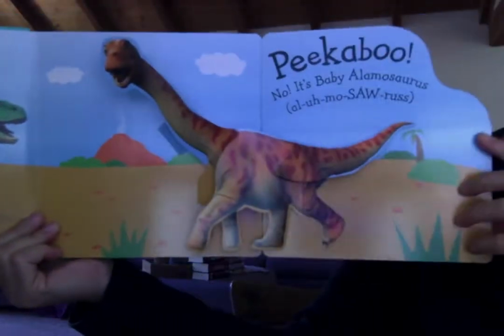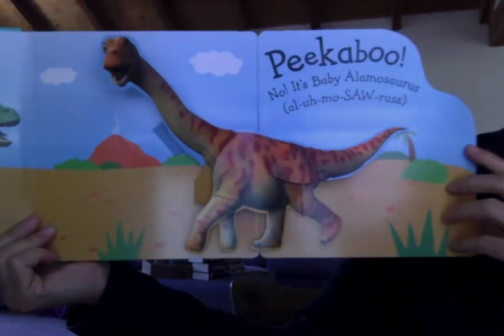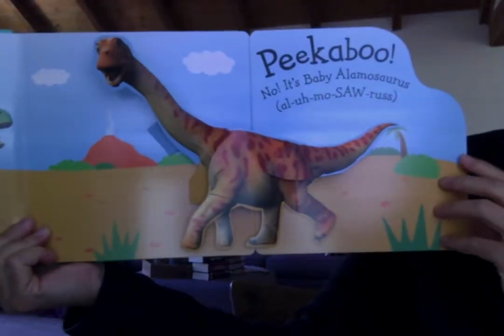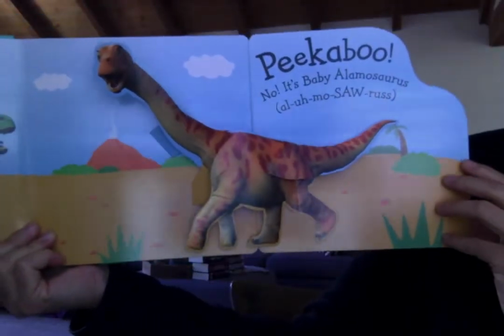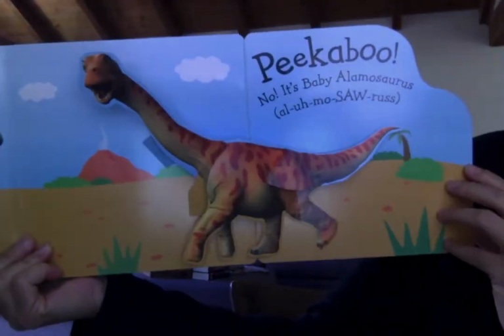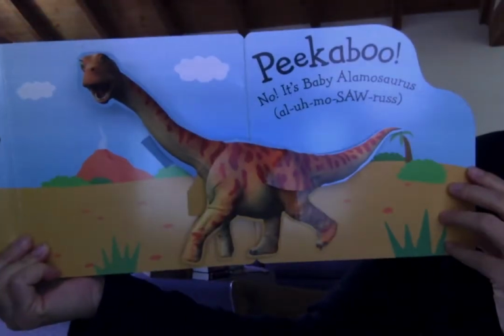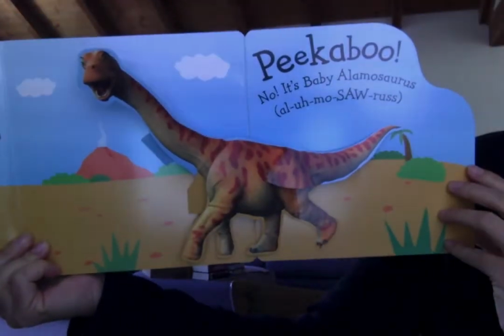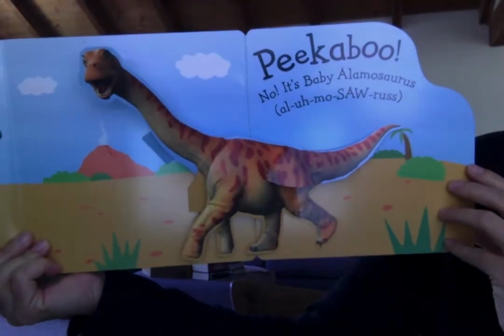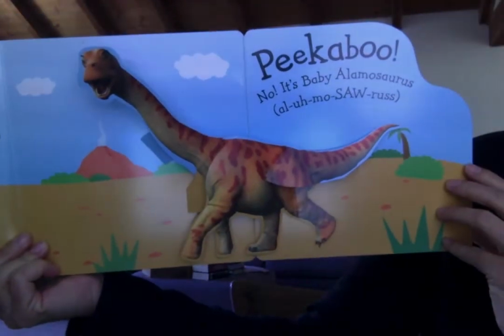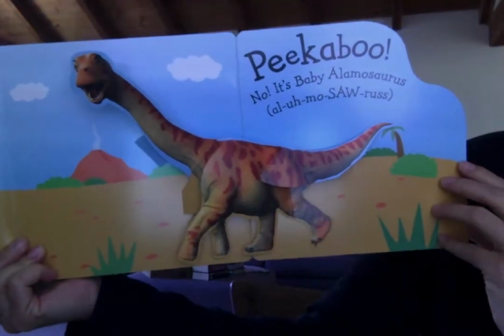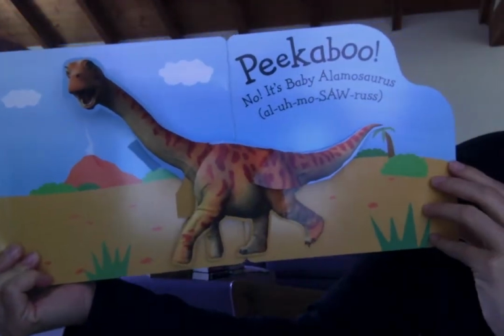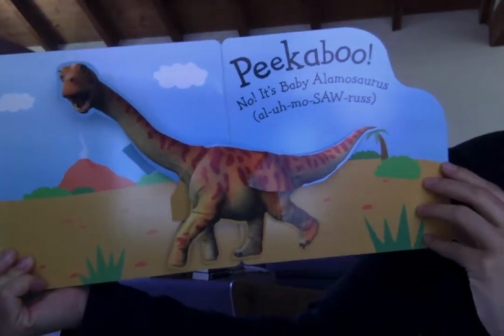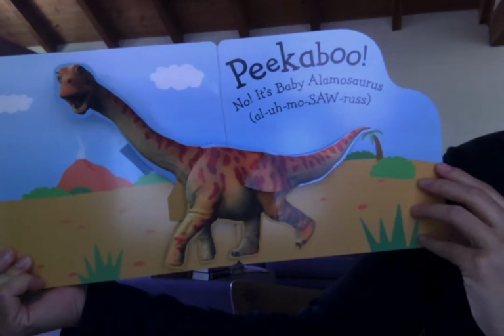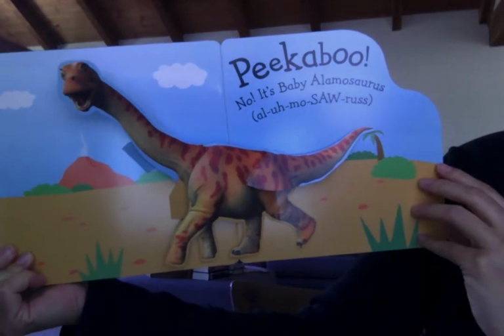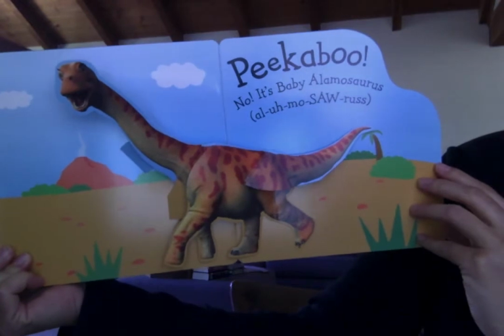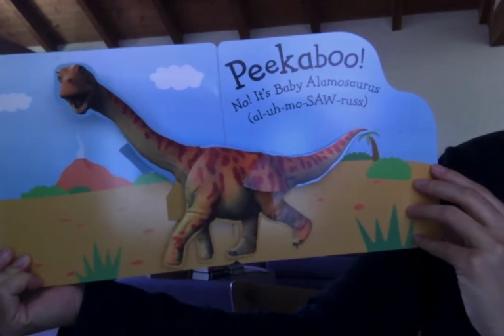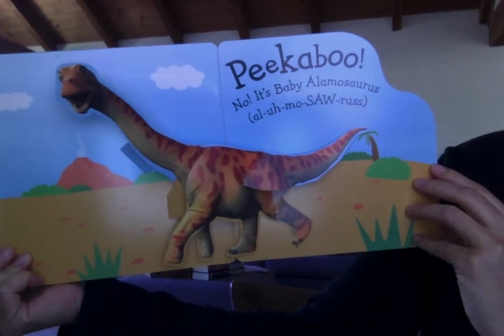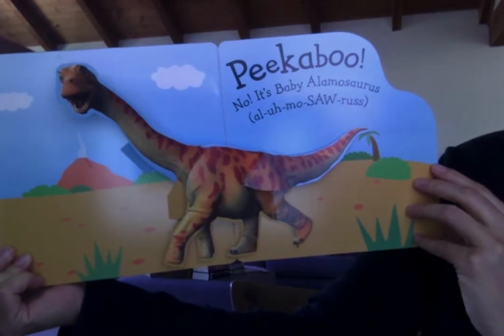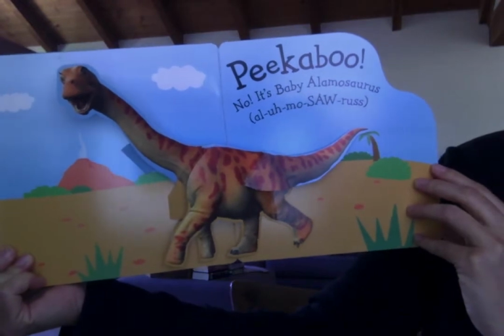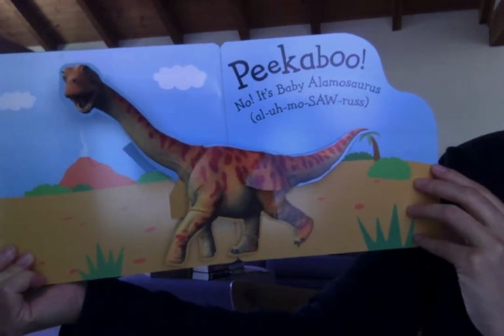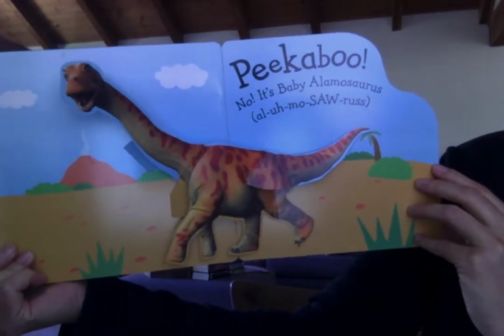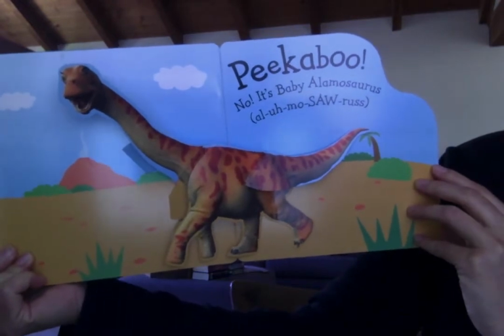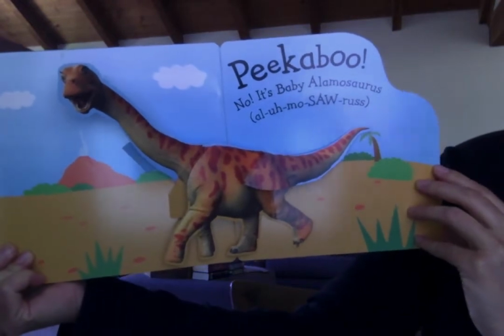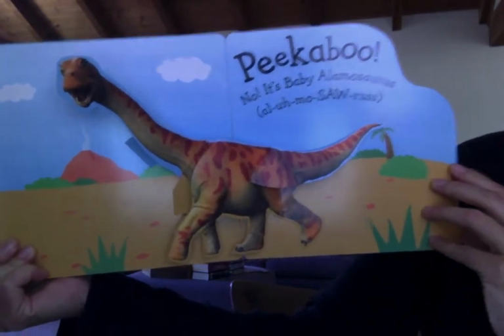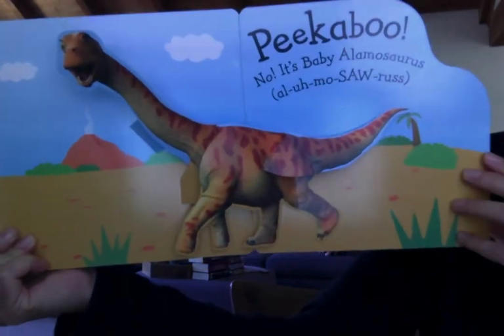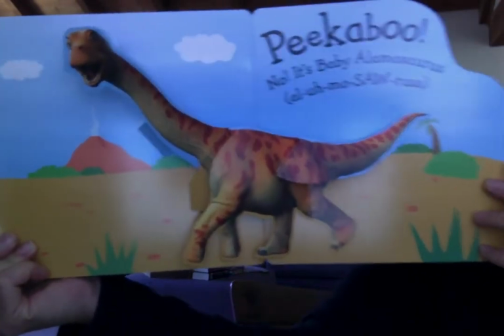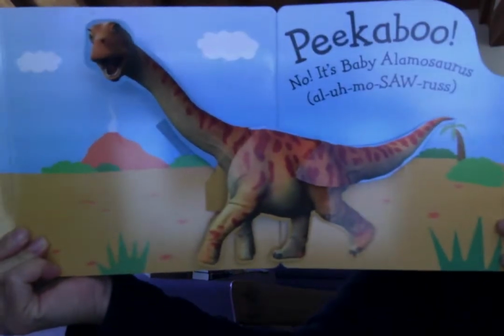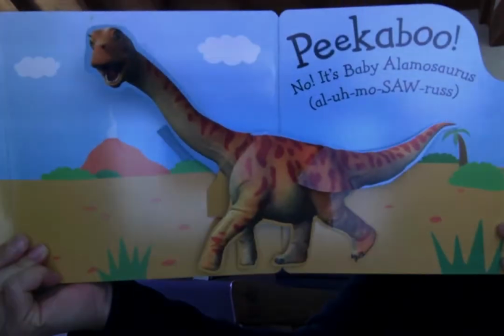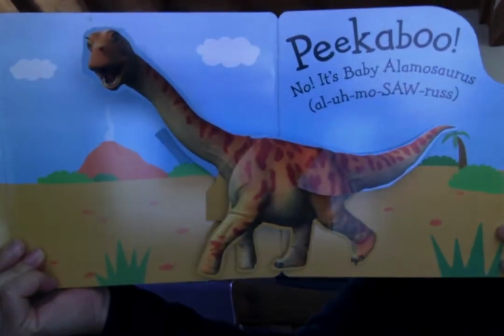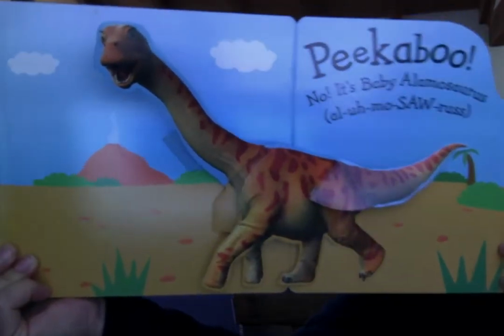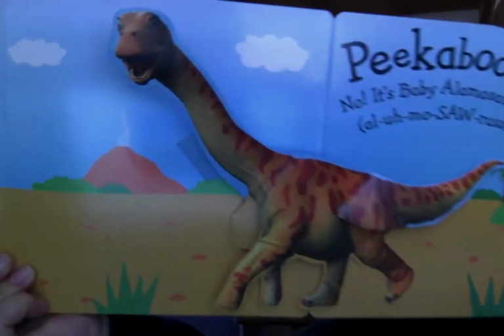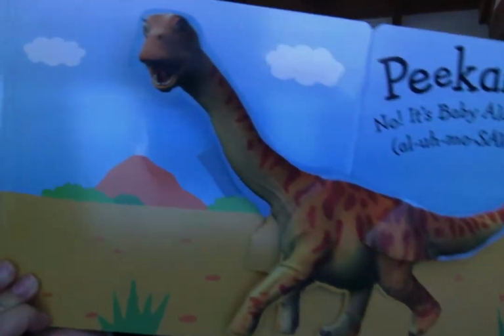Let's see. Peek-a-boo! No, it's Baby Alamosaurus. Whoa, says hello.